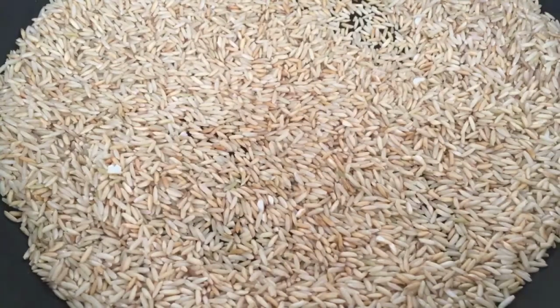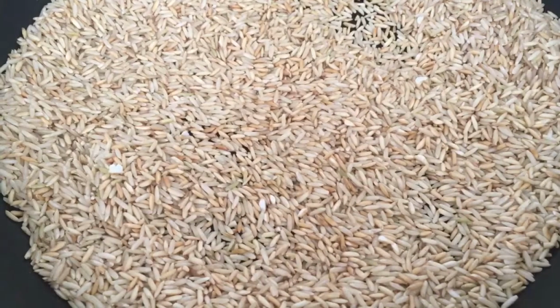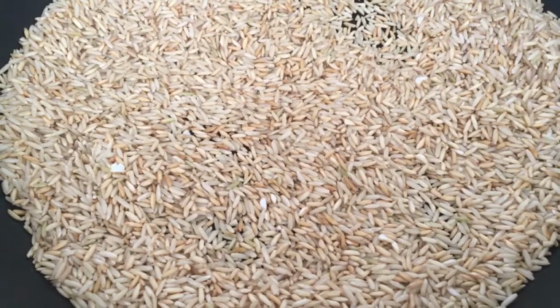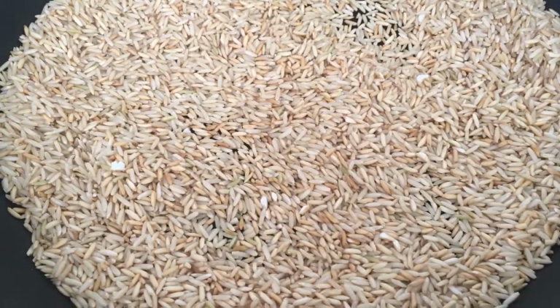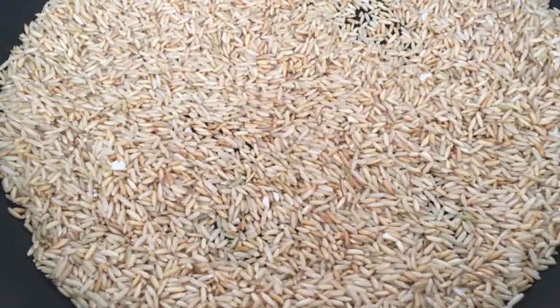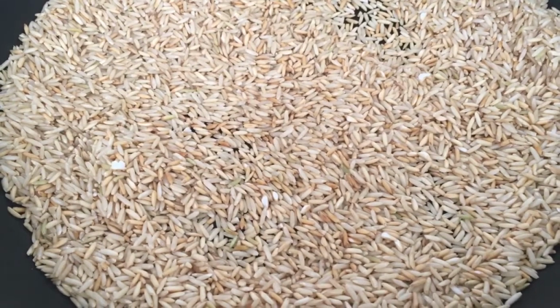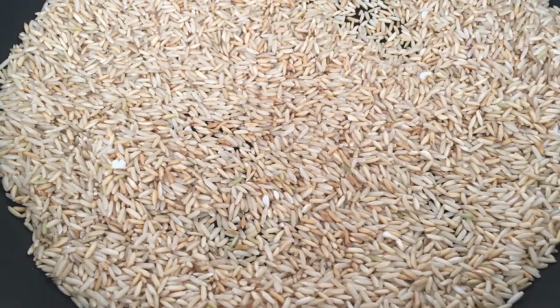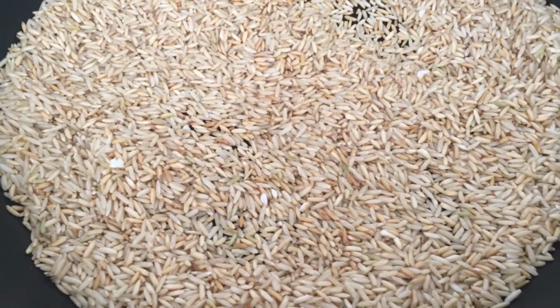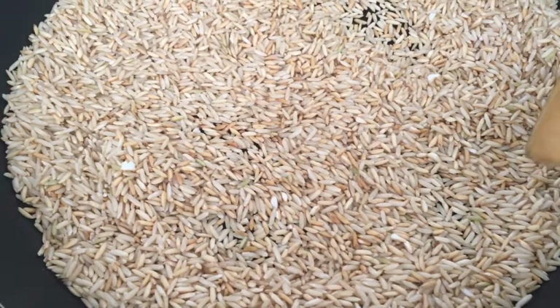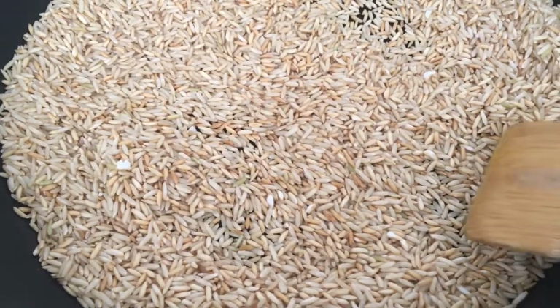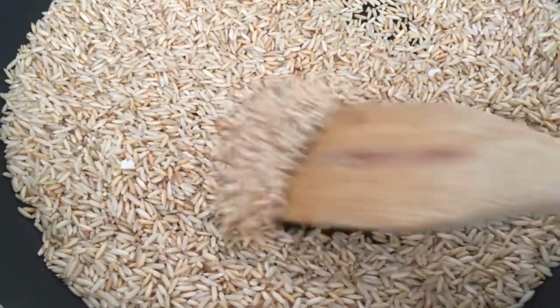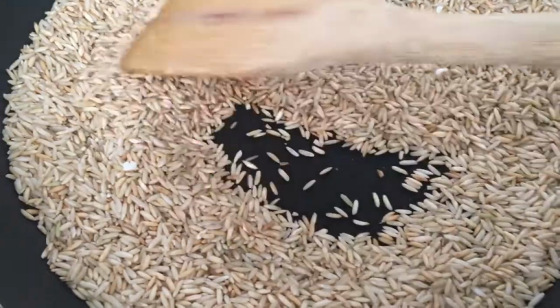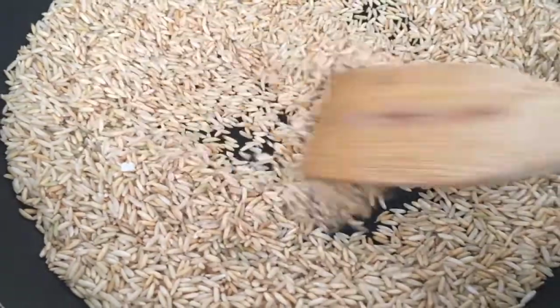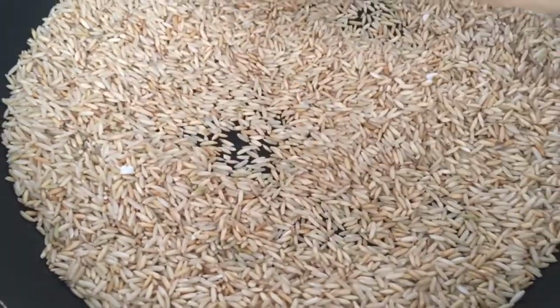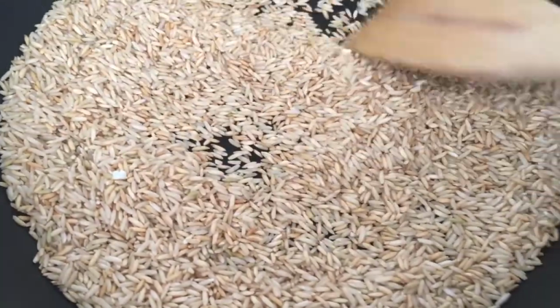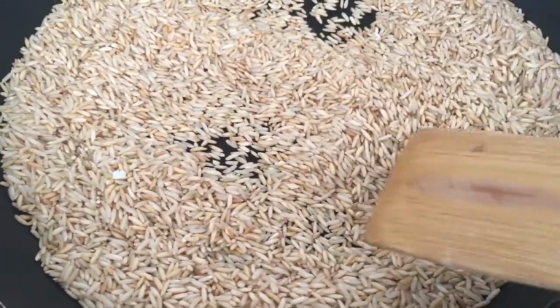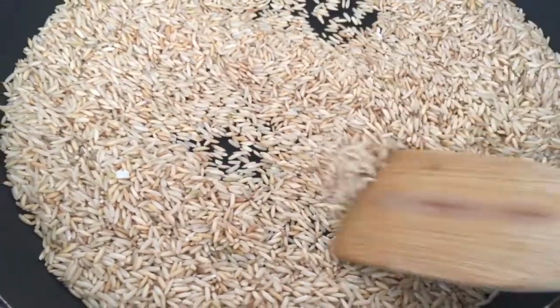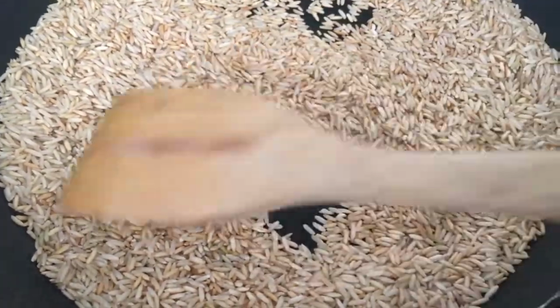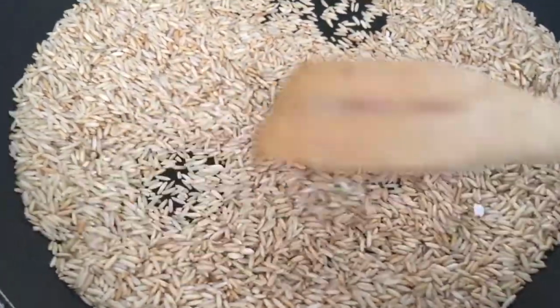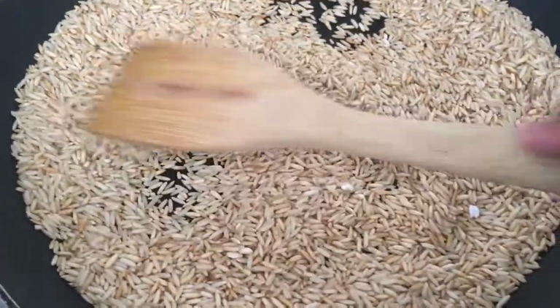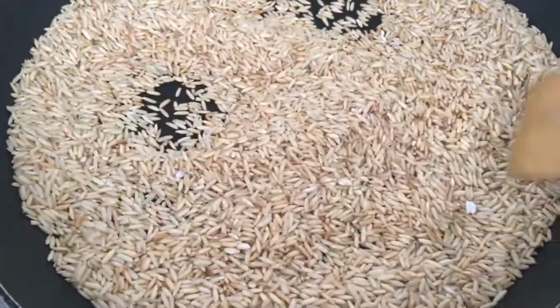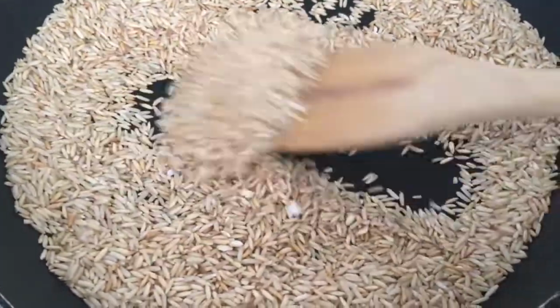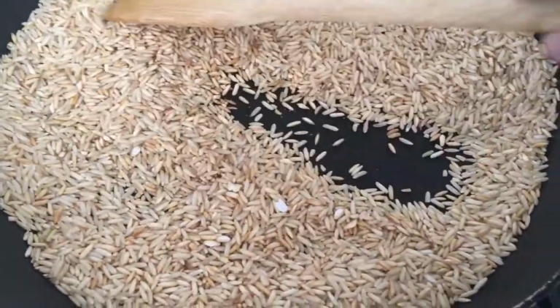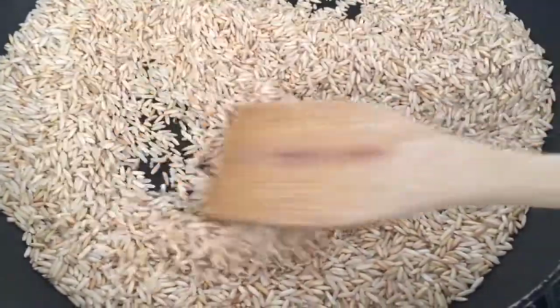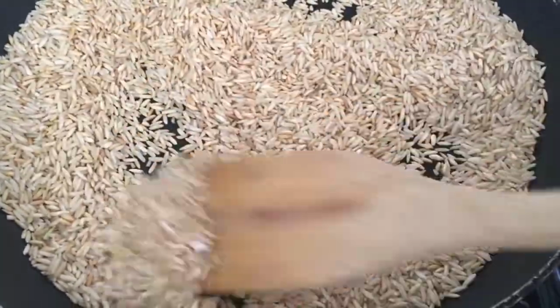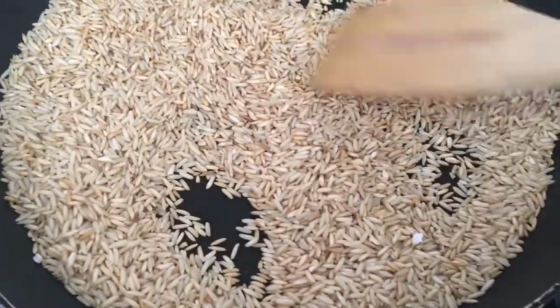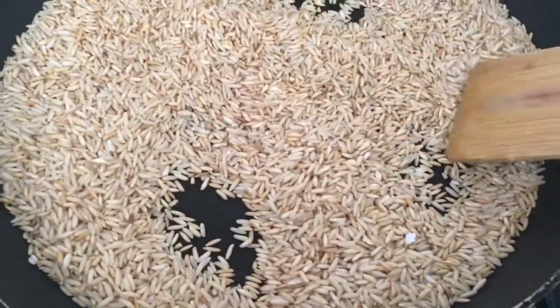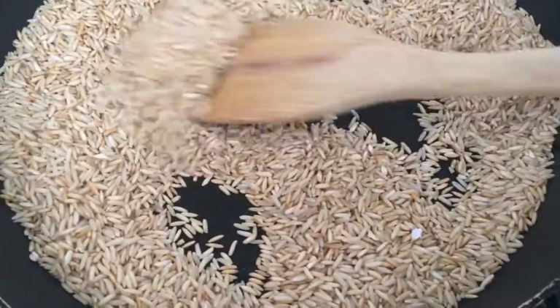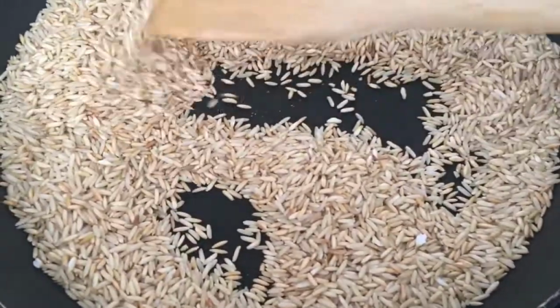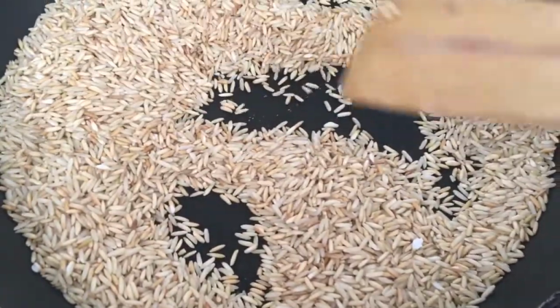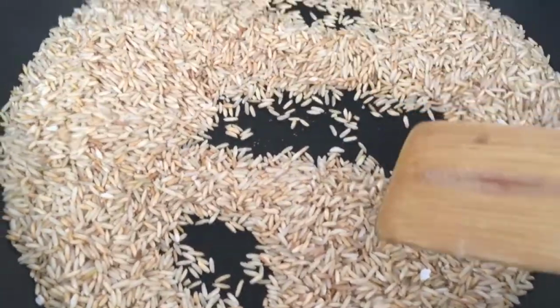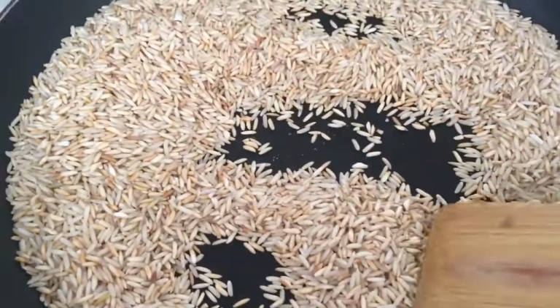I'm not sure if you can hear the grains pop, but the beautiful thing is the aroma. Also, while you're moving the grains so they don't get burnt, see the gradual change of color?